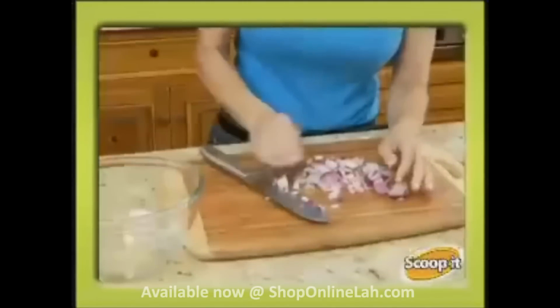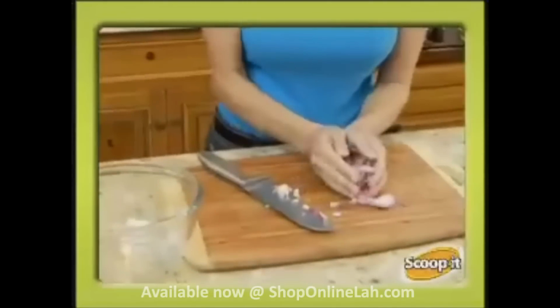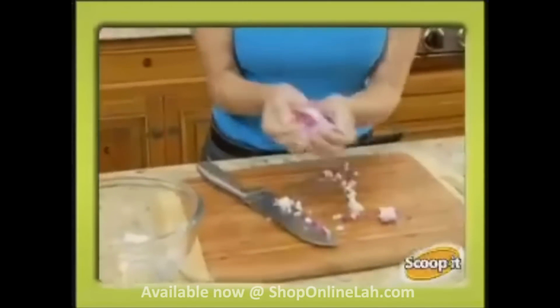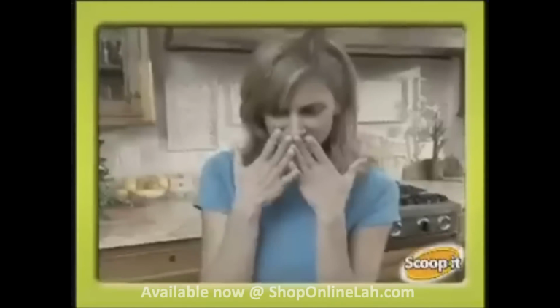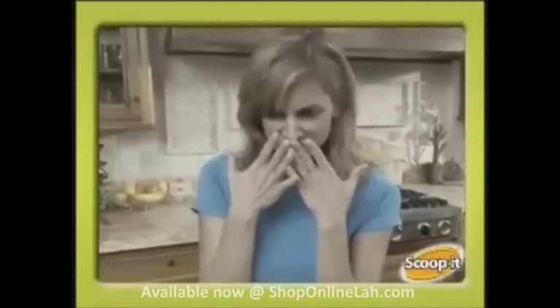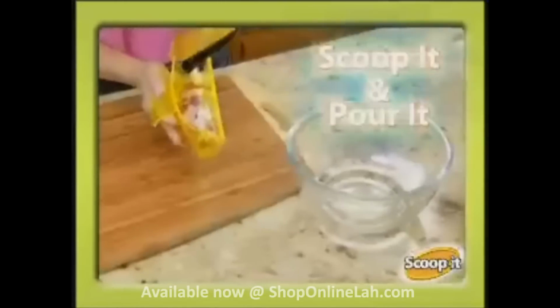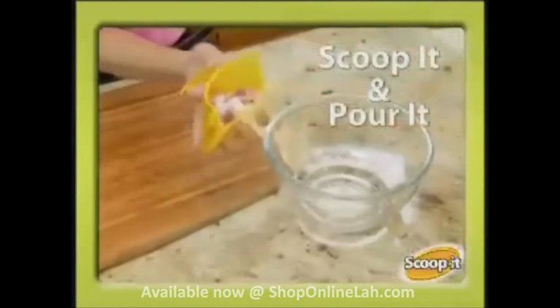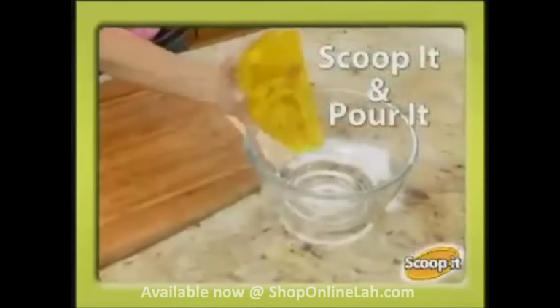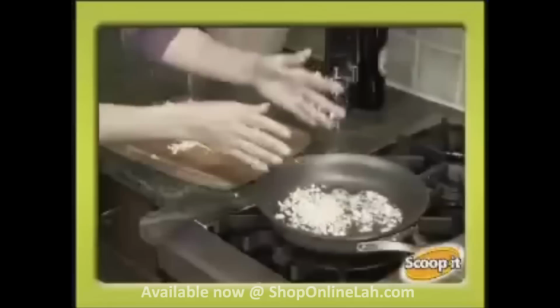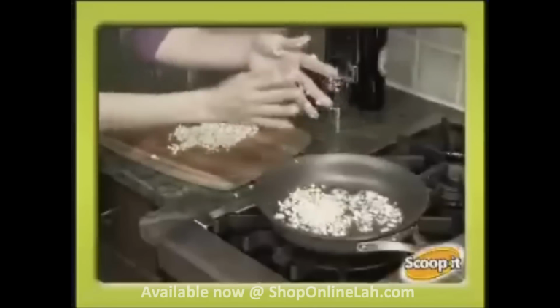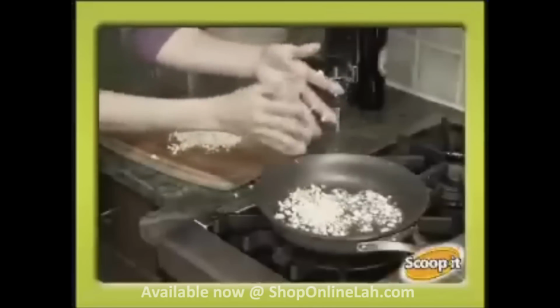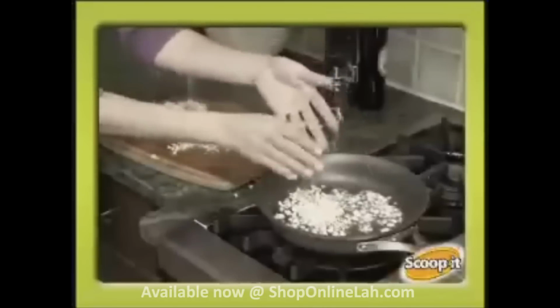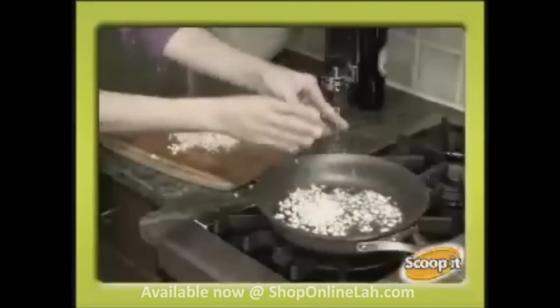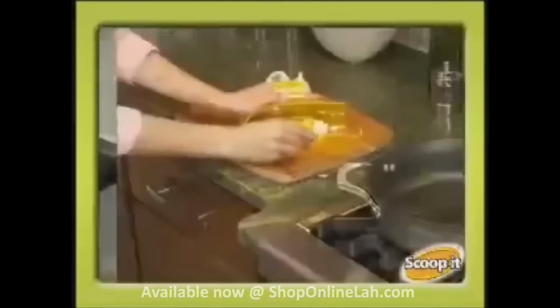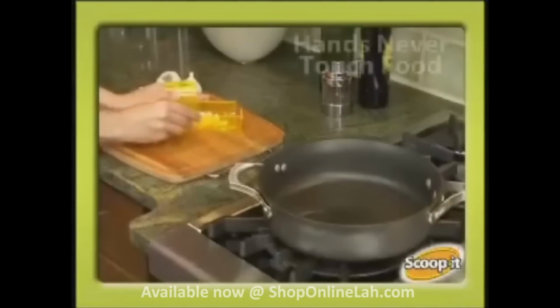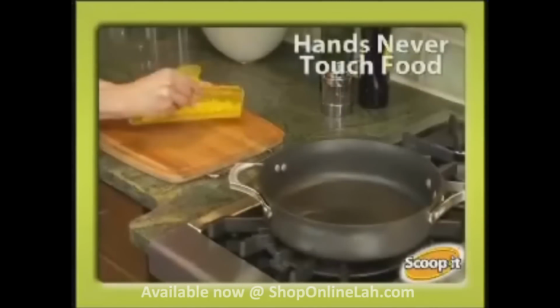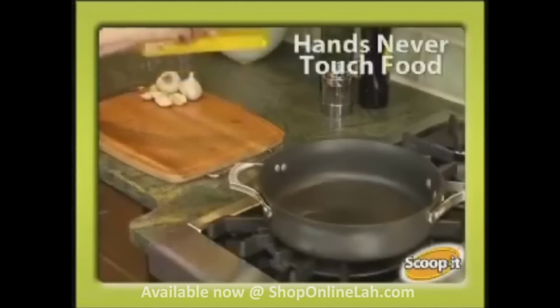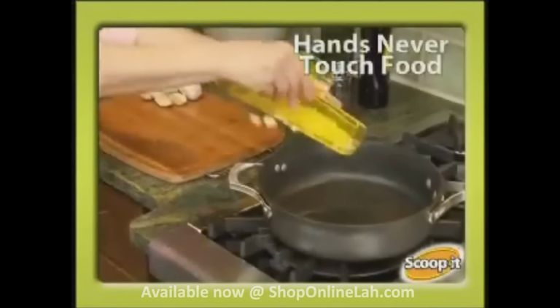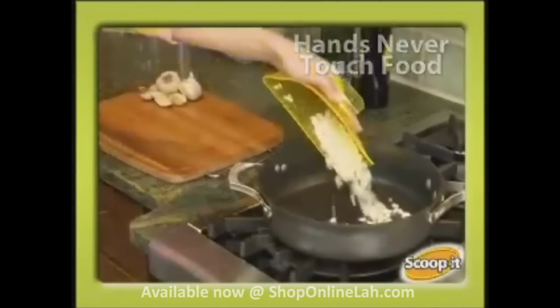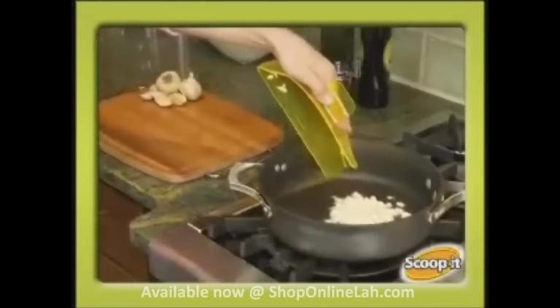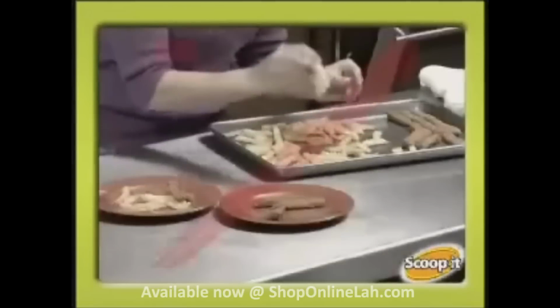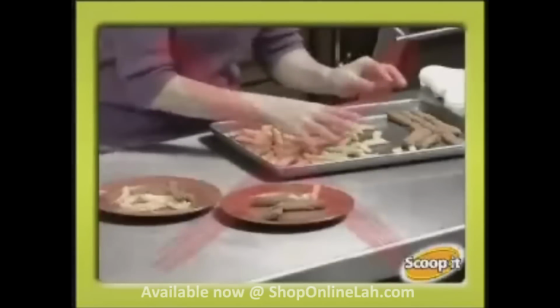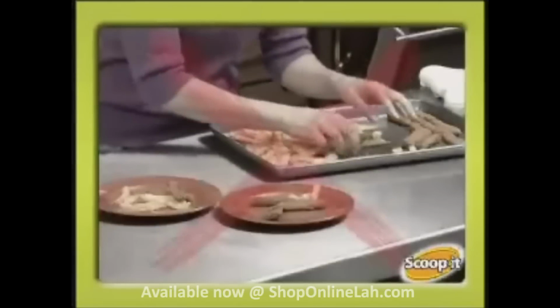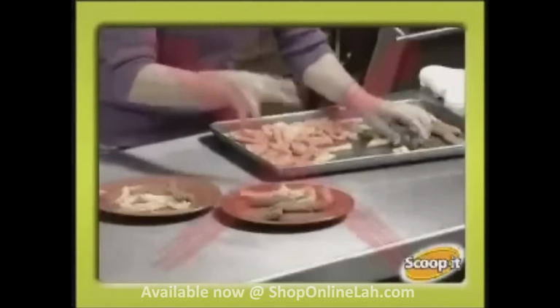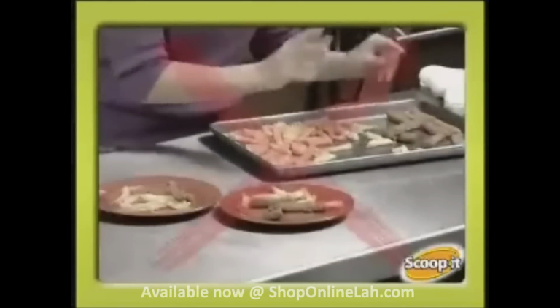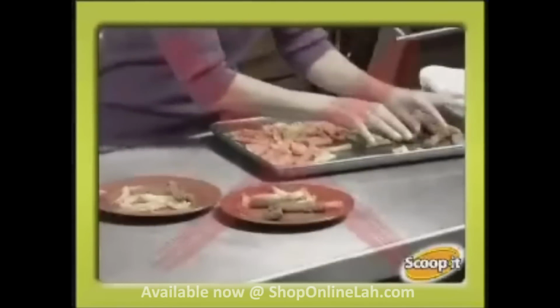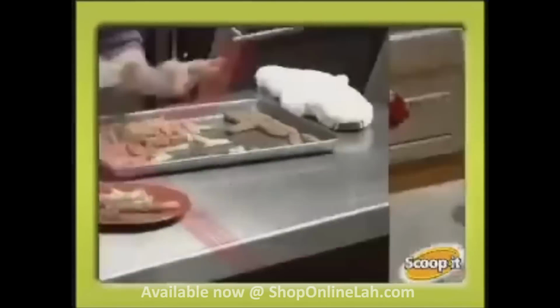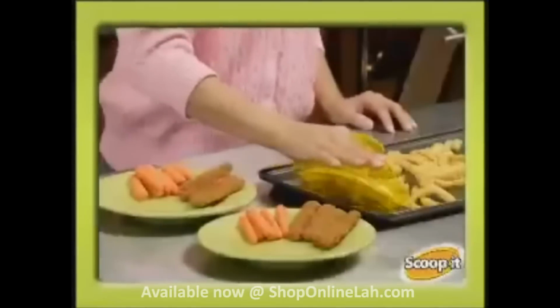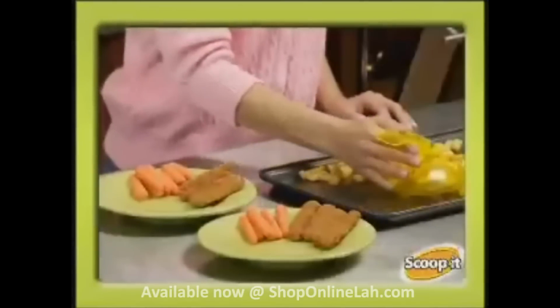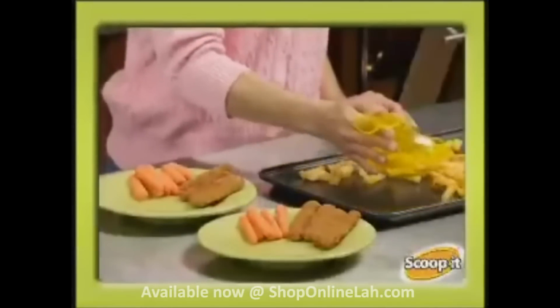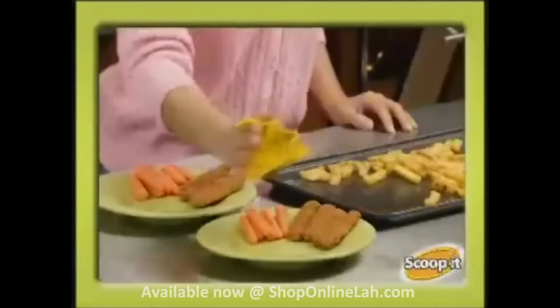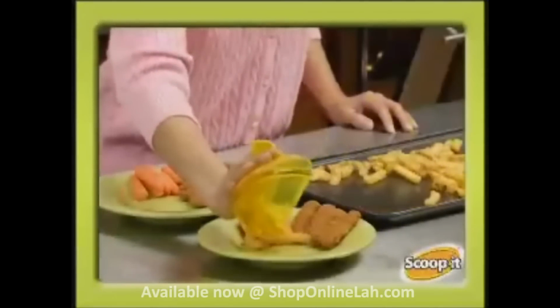If you love onions but hate the smell, just scoop it and pour it. Nothing's worse than garlic. With Scoop It! your hands never touch the food. Don't burn your hands with hot food from an oven. Keep food hot and hands cool with Scoop It!